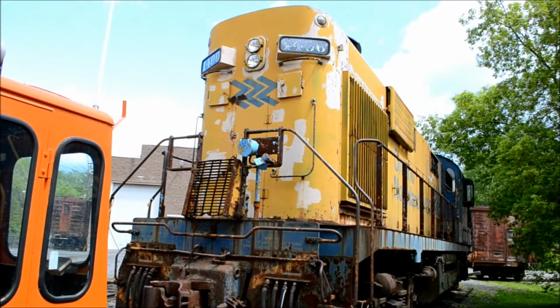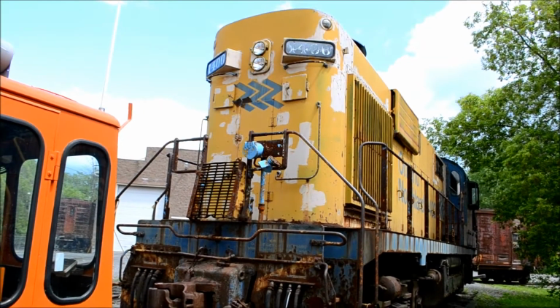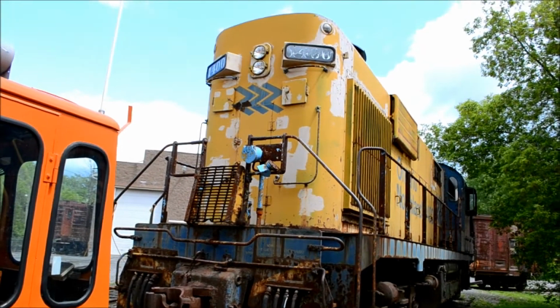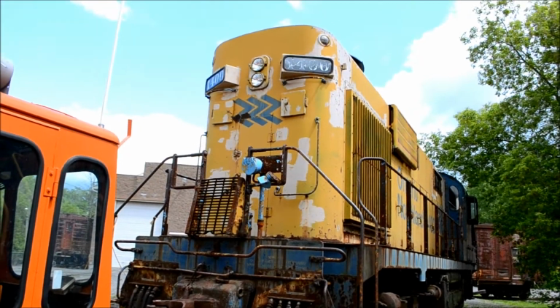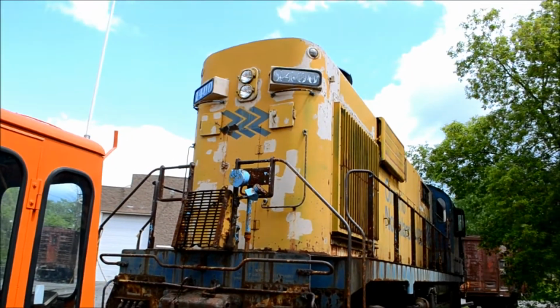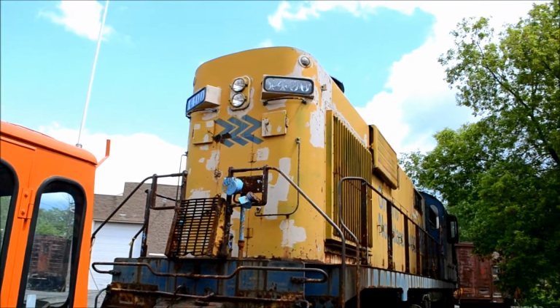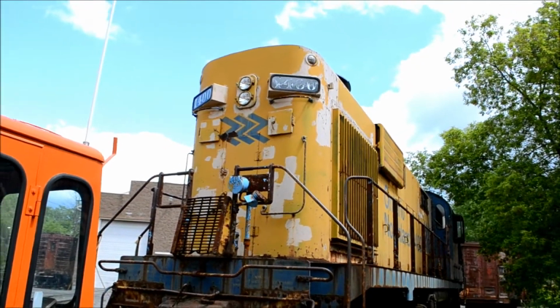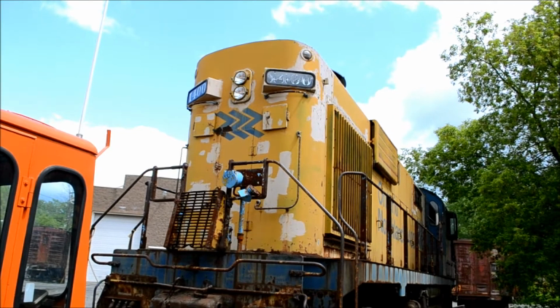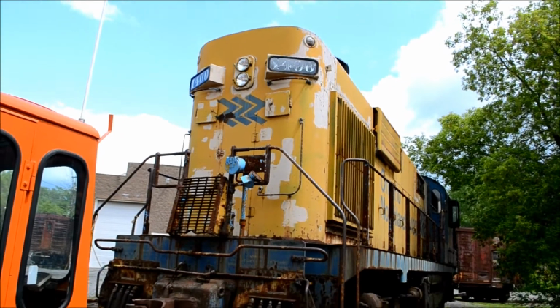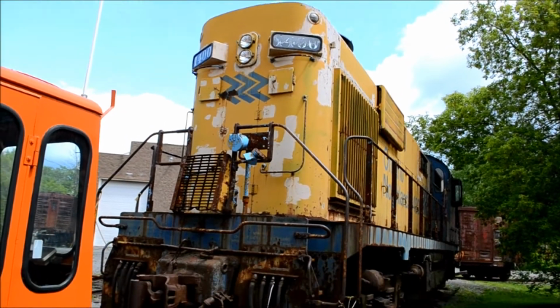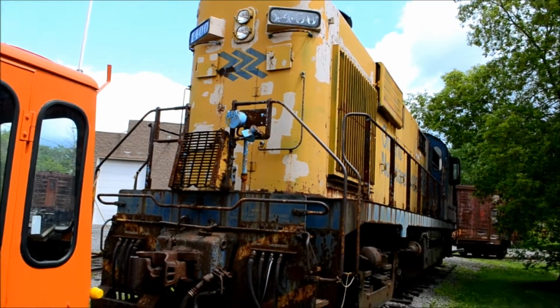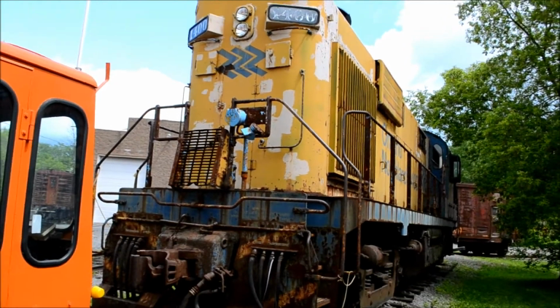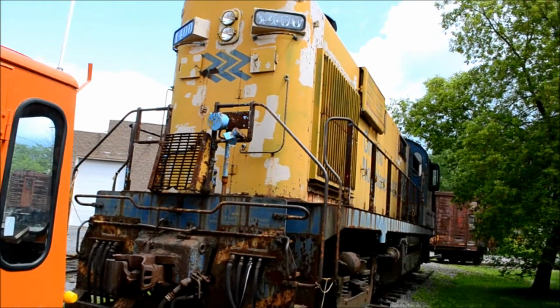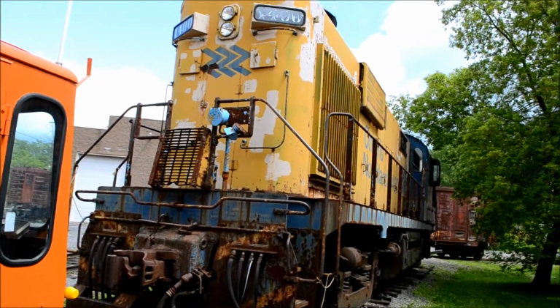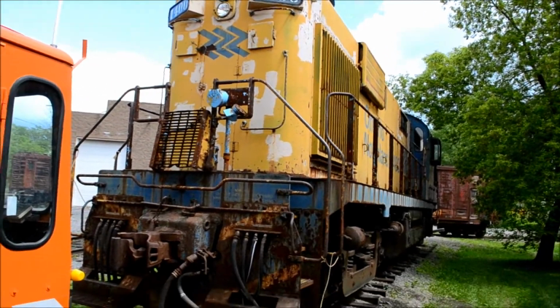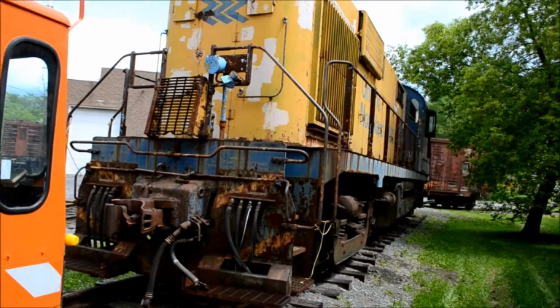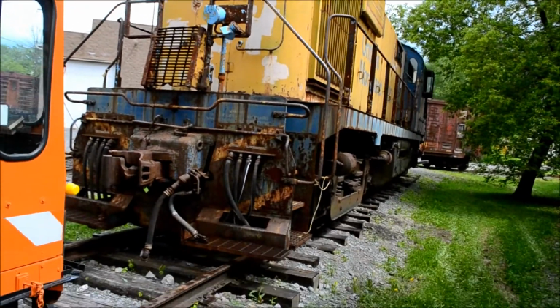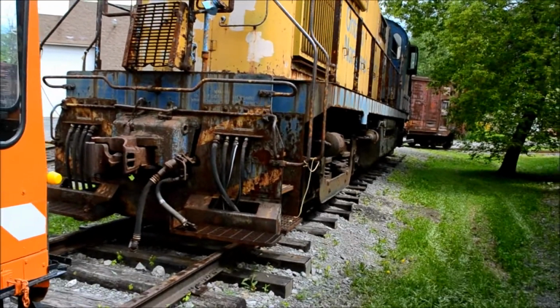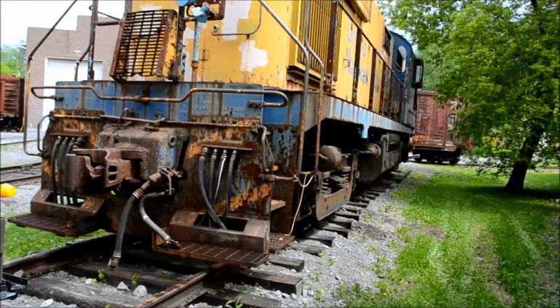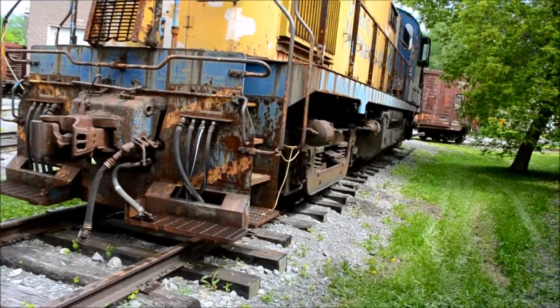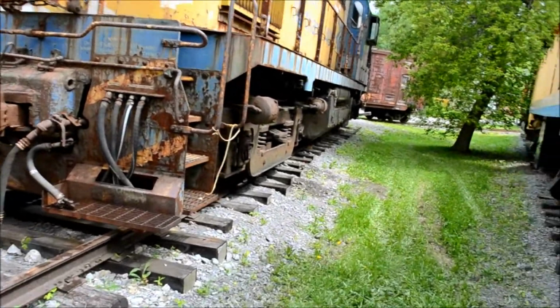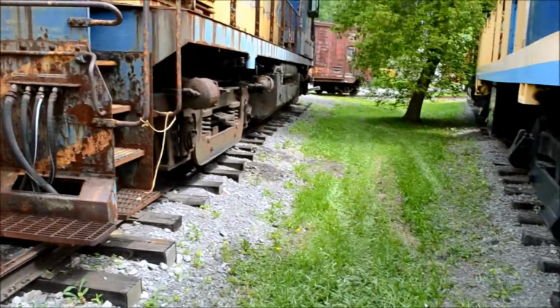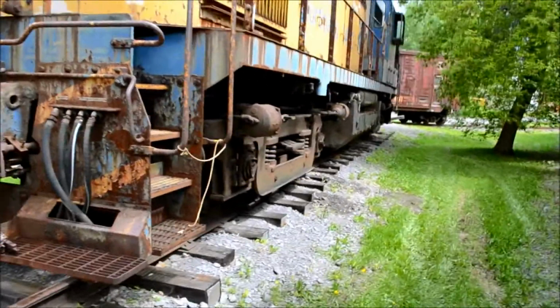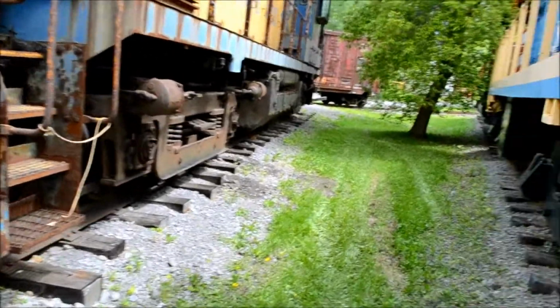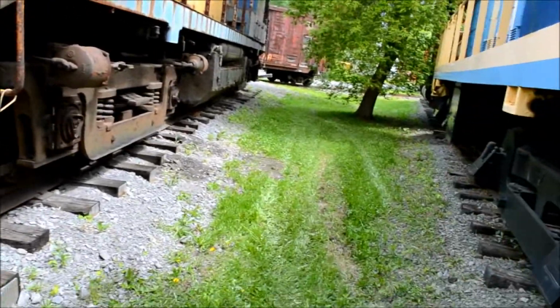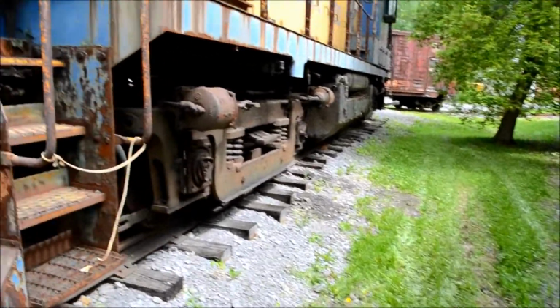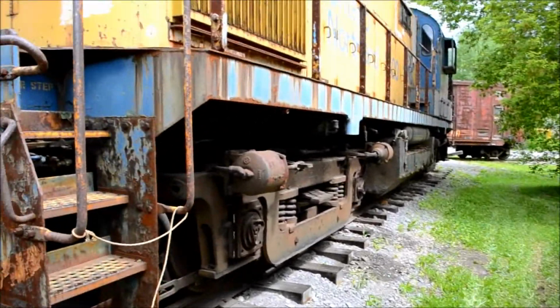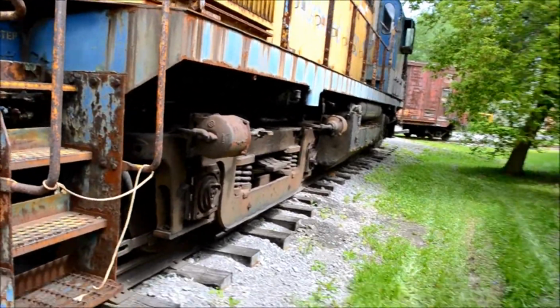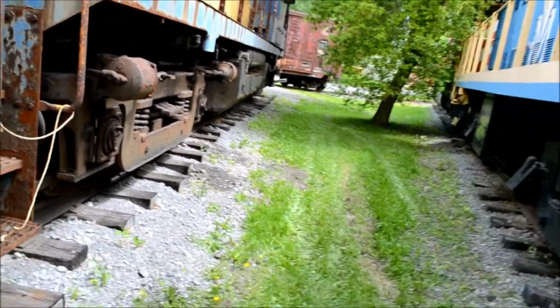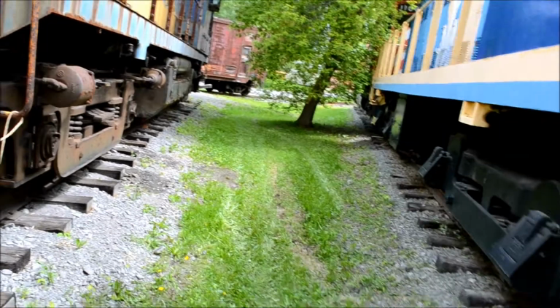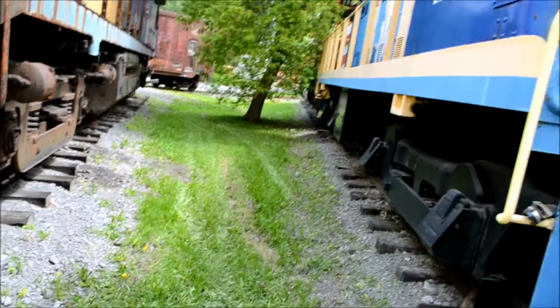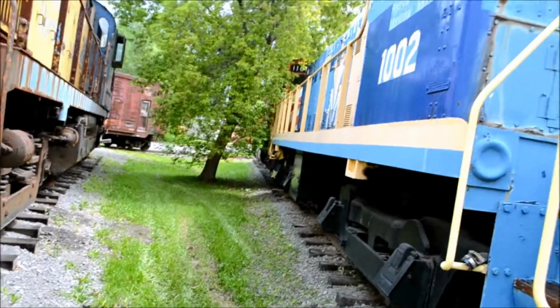Nice patina on this Ontario Northland locomotive here — another Alco, likely. Big mother. She's sitting here next to an export out of Montreal.